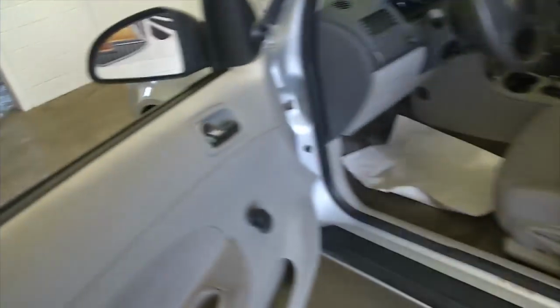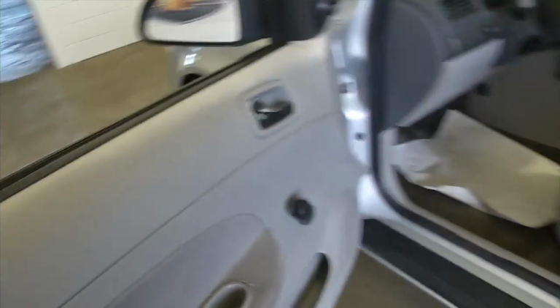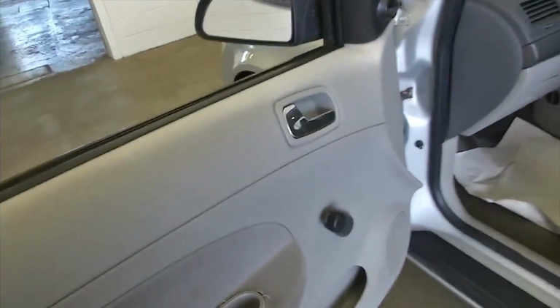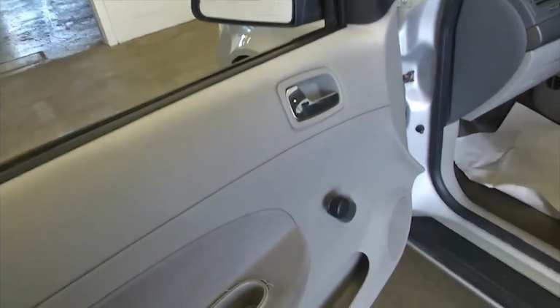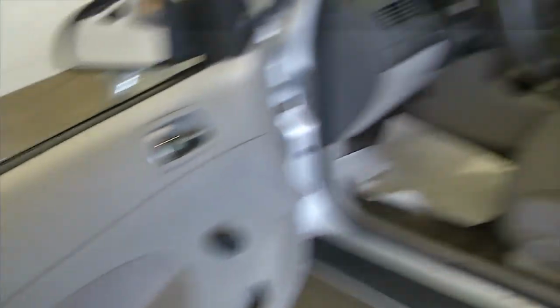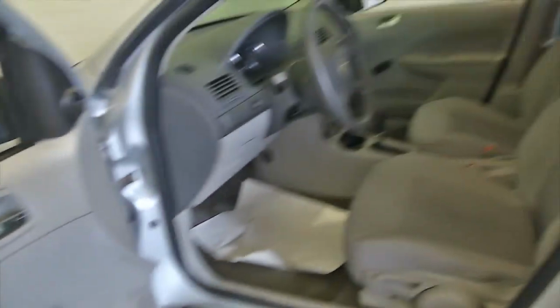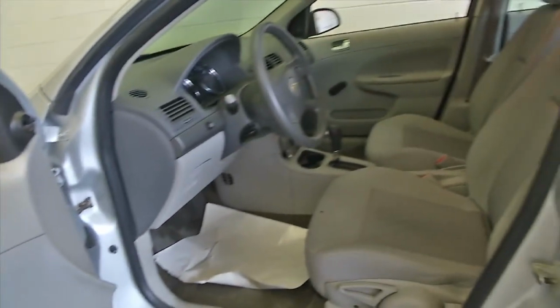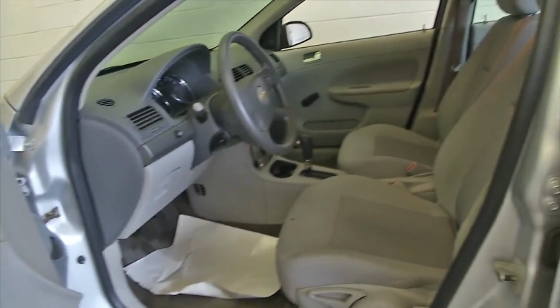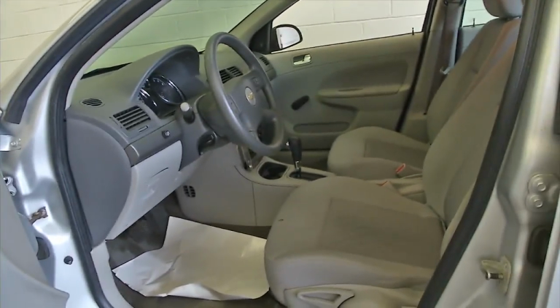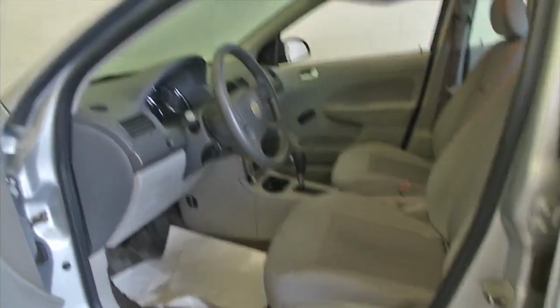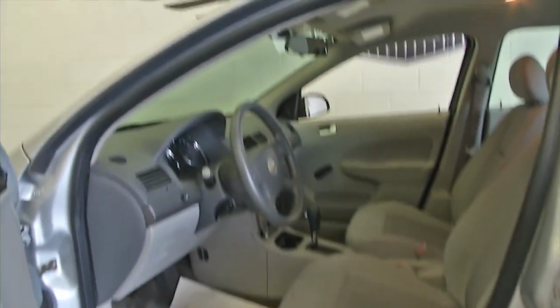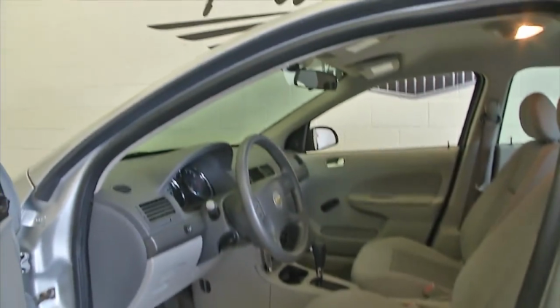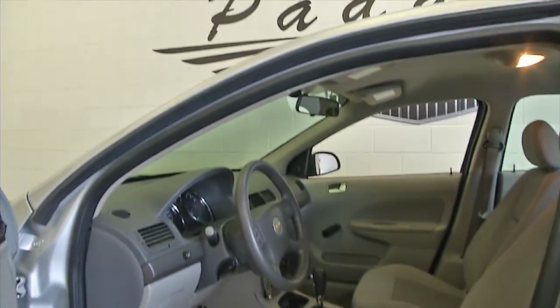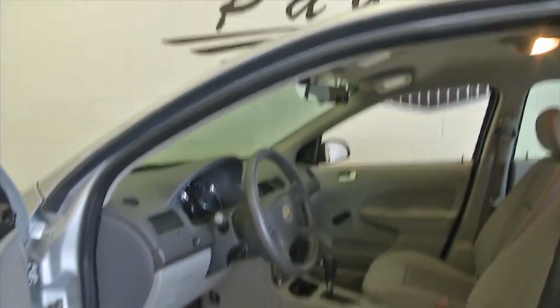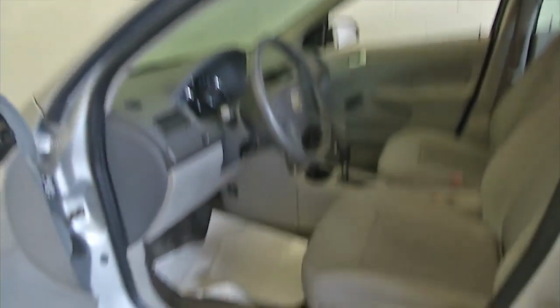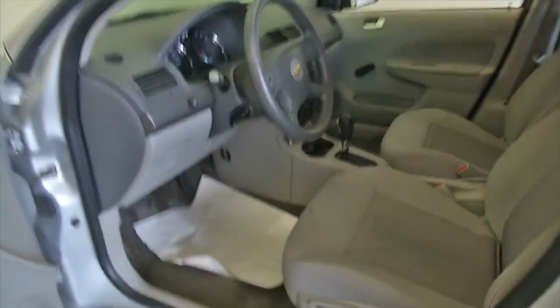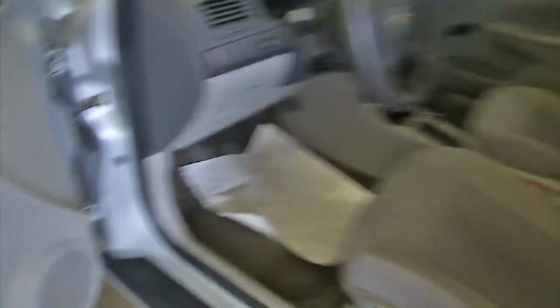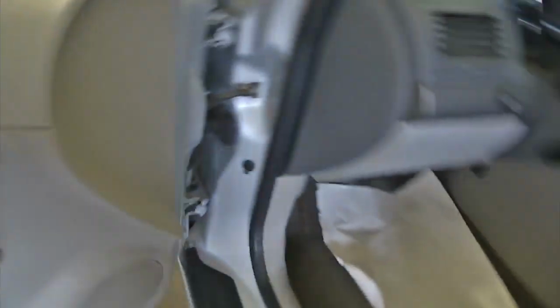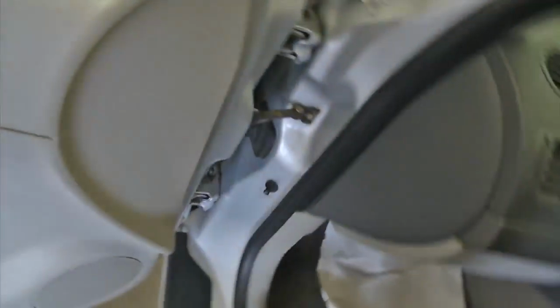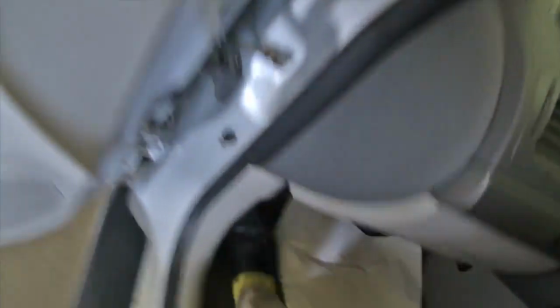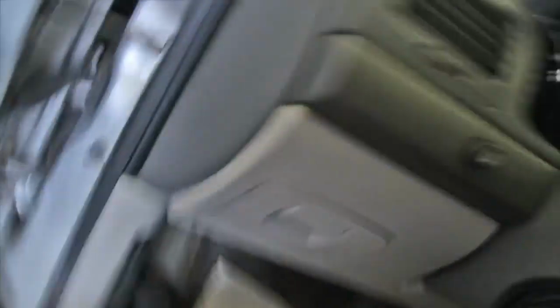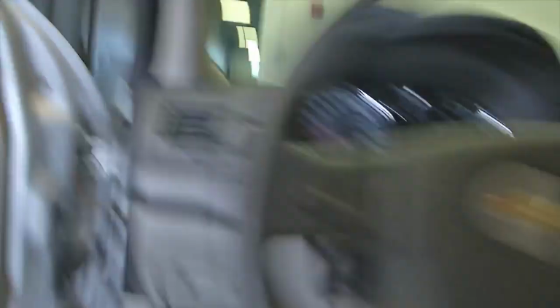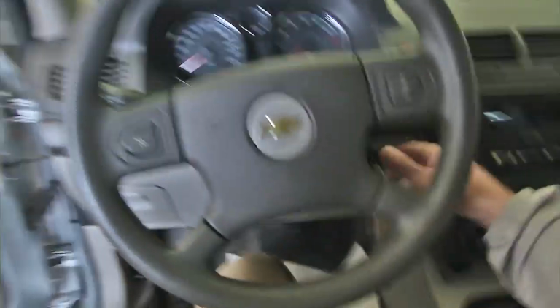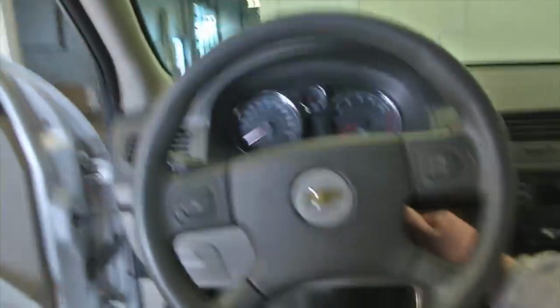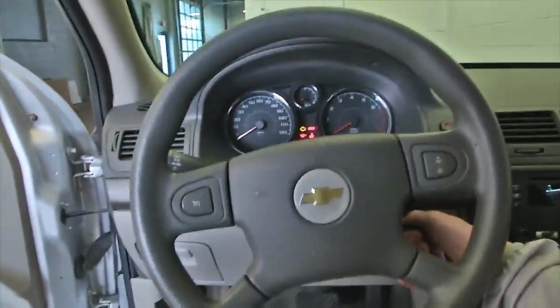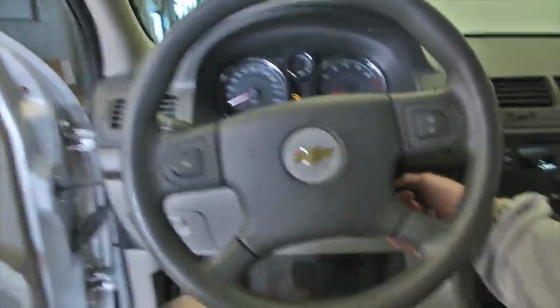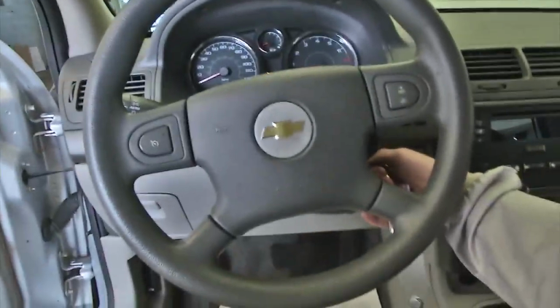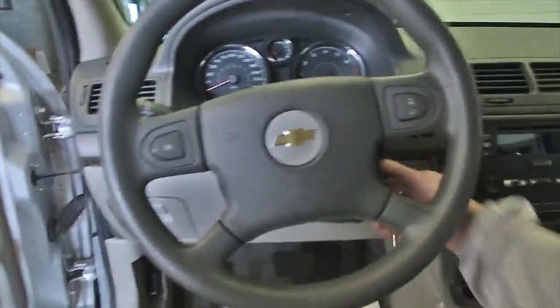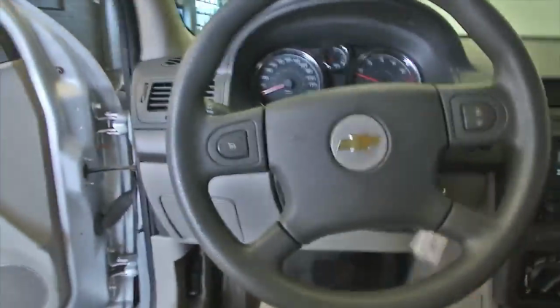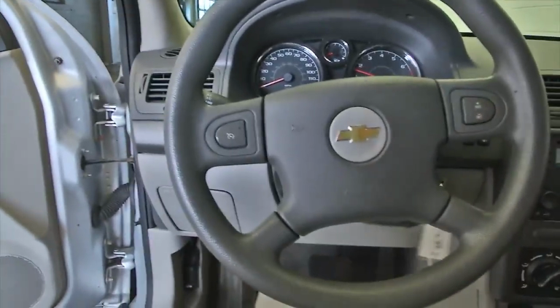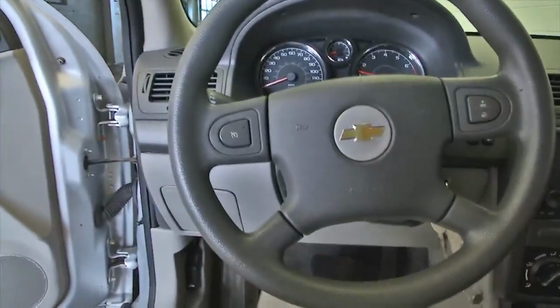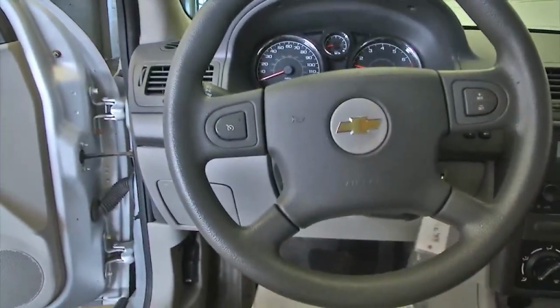It's your basic Cobalt — manual windows, manual seat adjustments. Starts right up, sounds real good.